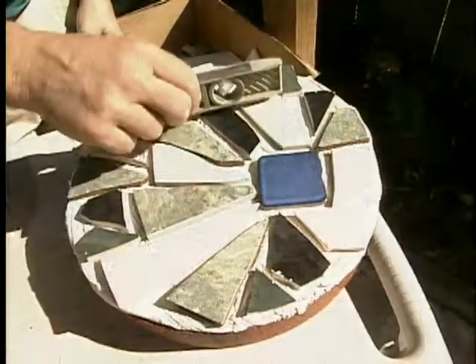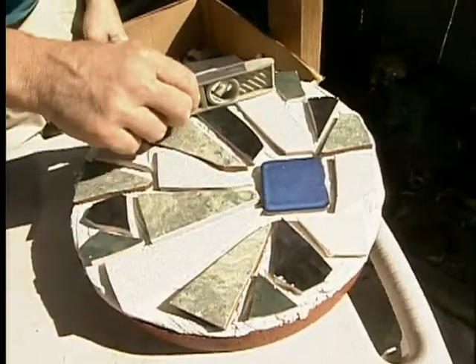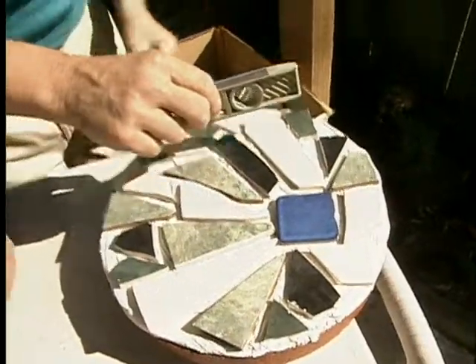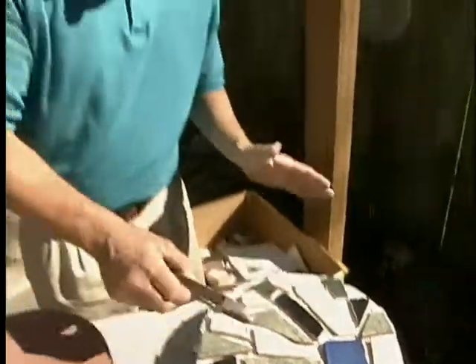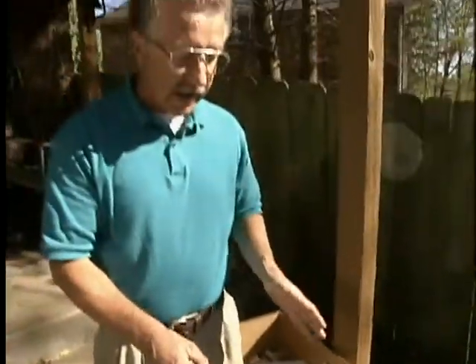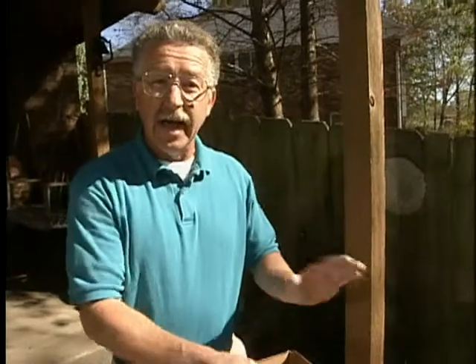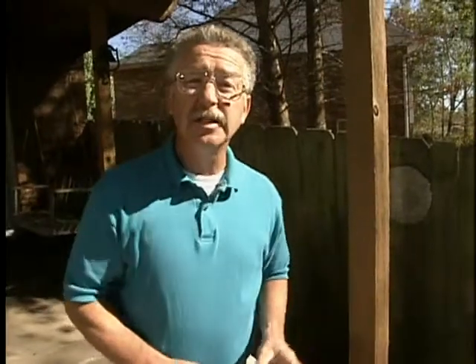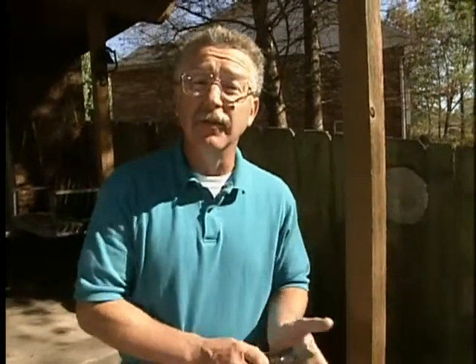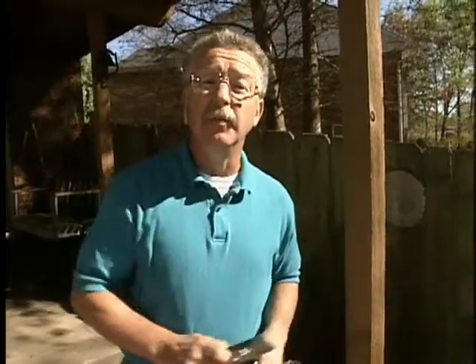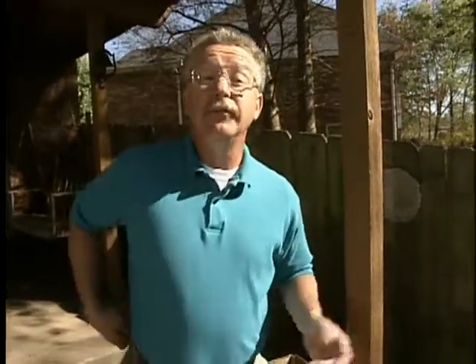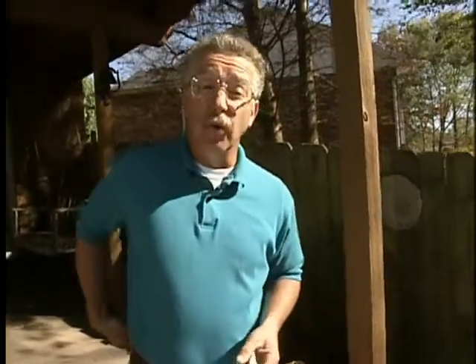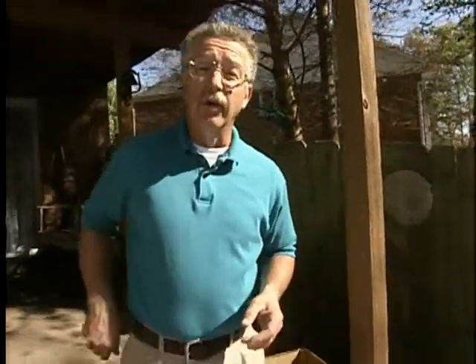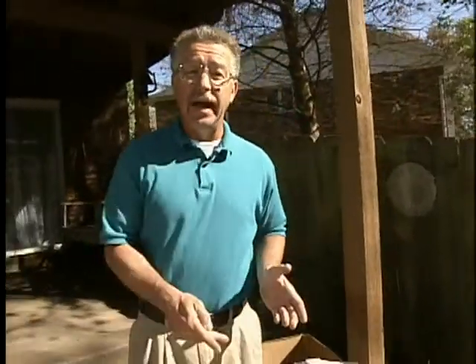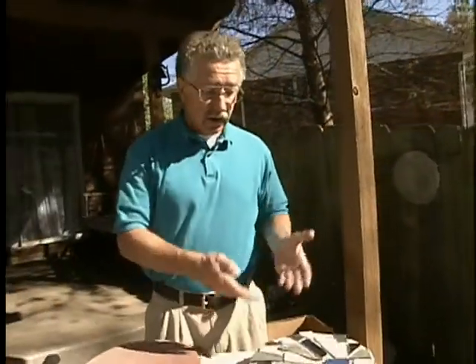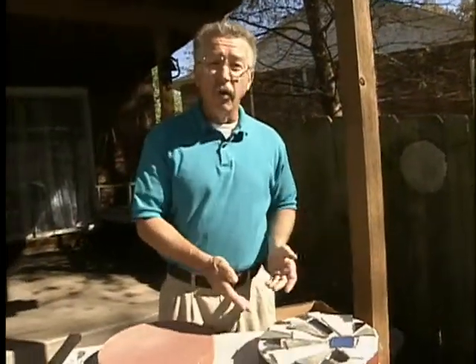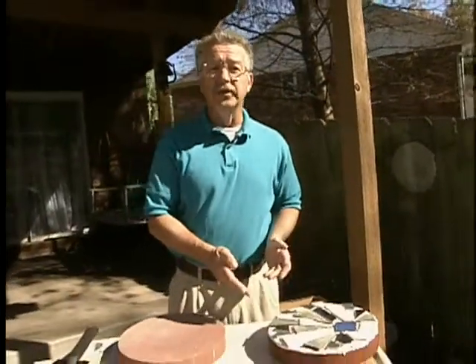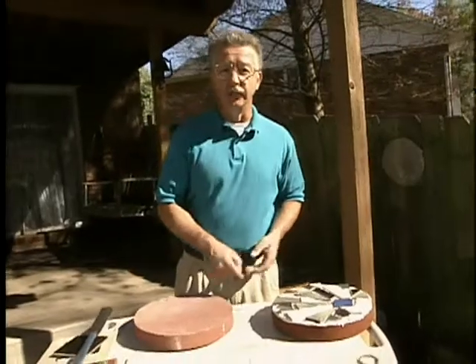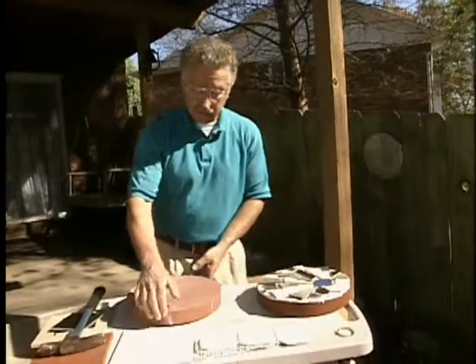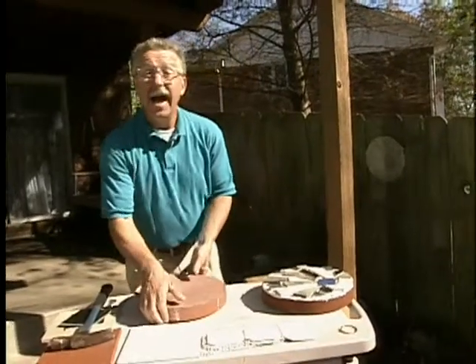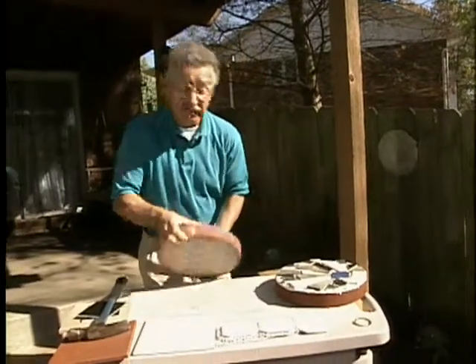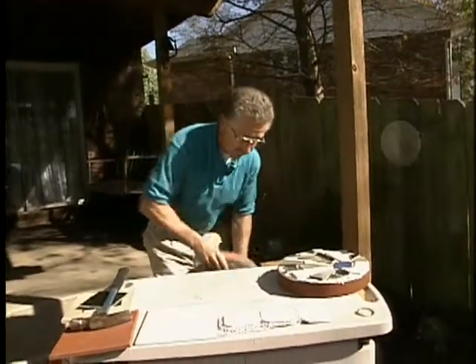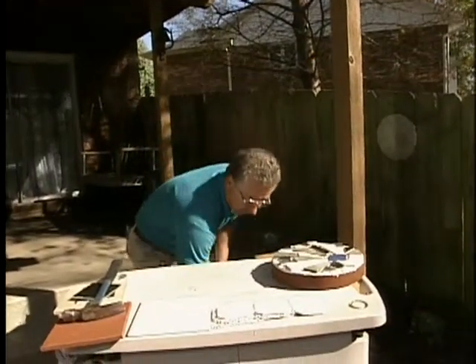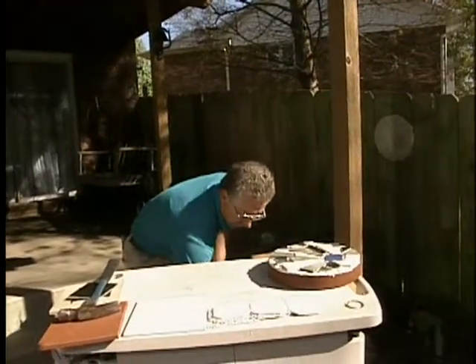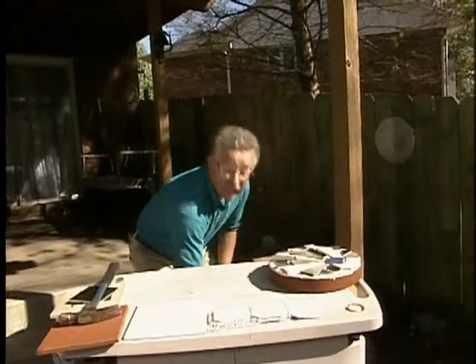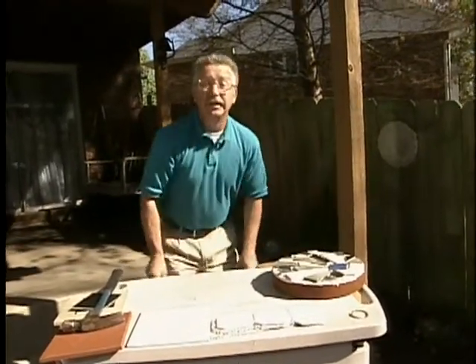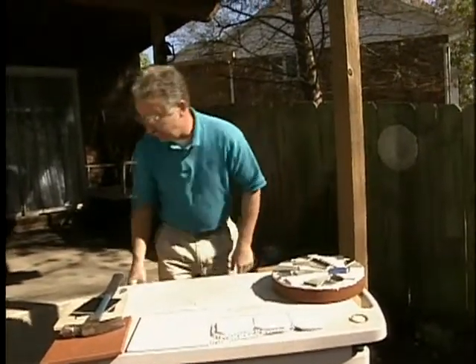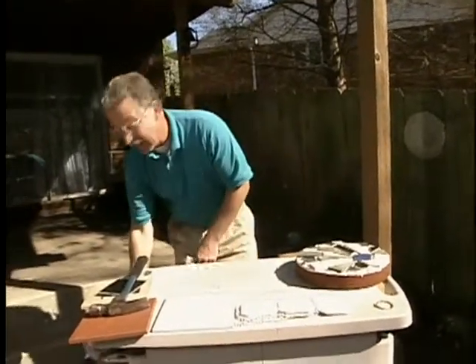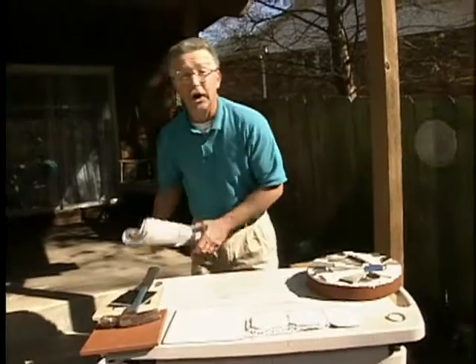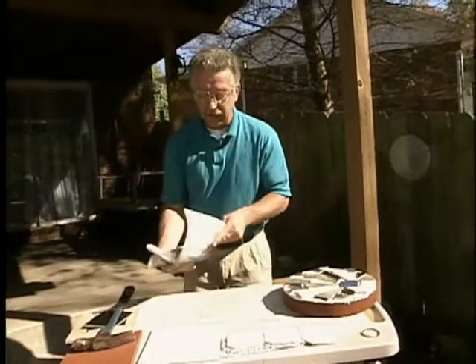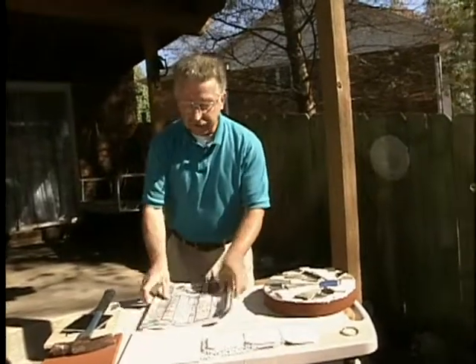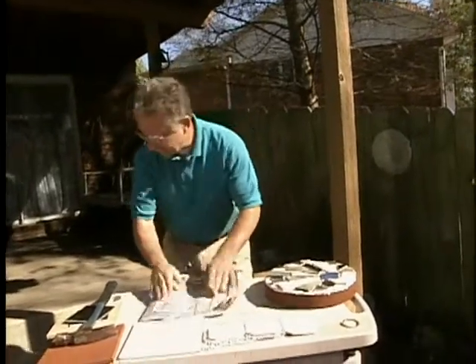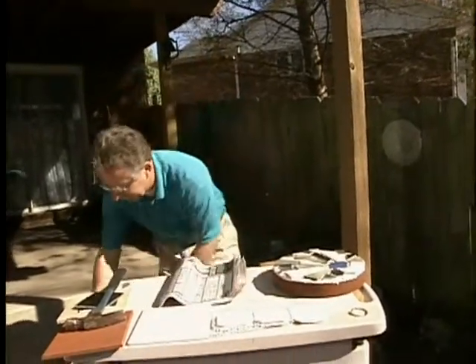Once we've transferred the tiles and approximately leveled them up, we have to wait 24 to 48 hours for the mortar mix to harden. I have another stone that I put together 48 hours ago so that I can show you the next step.